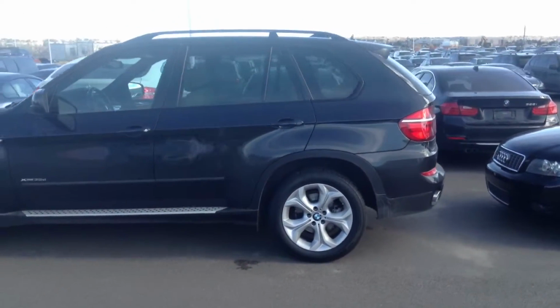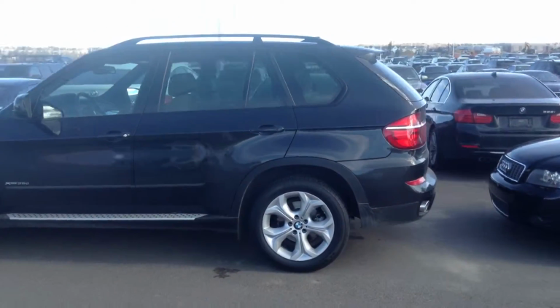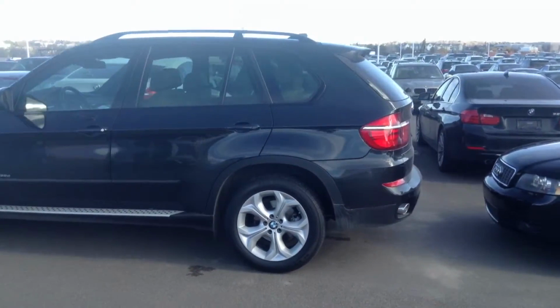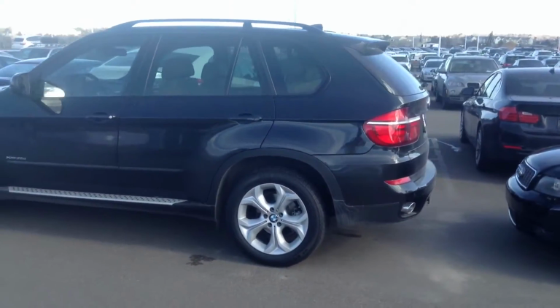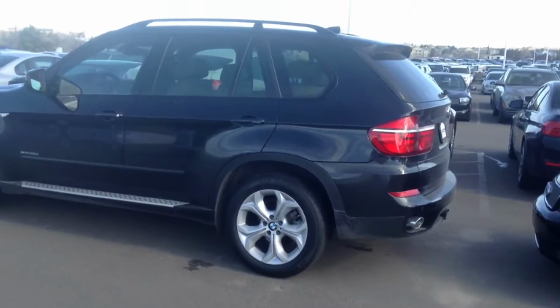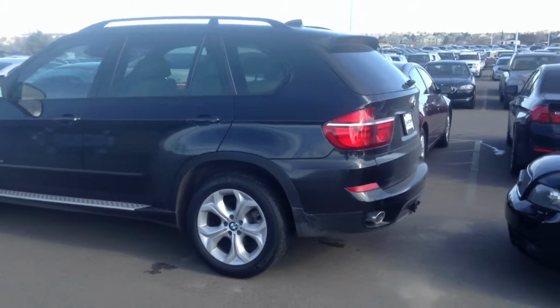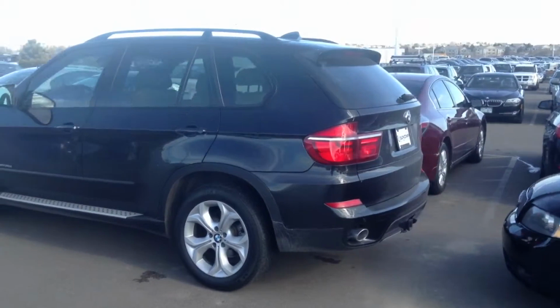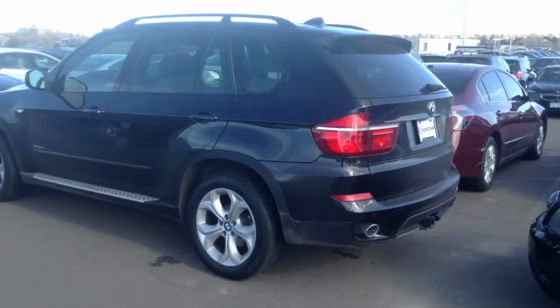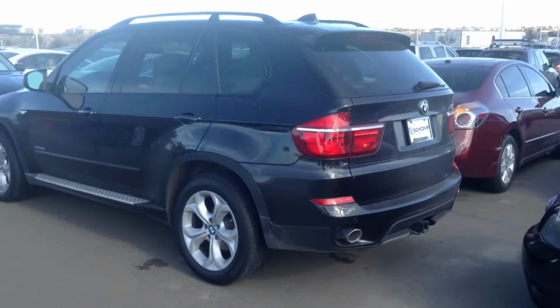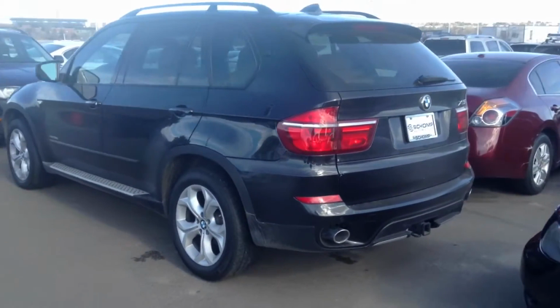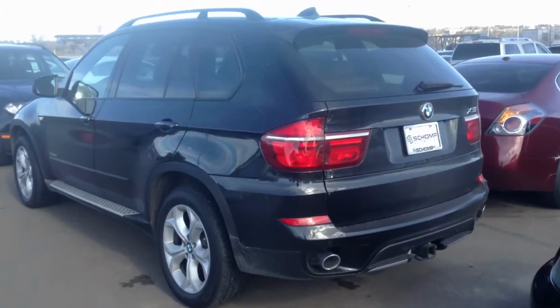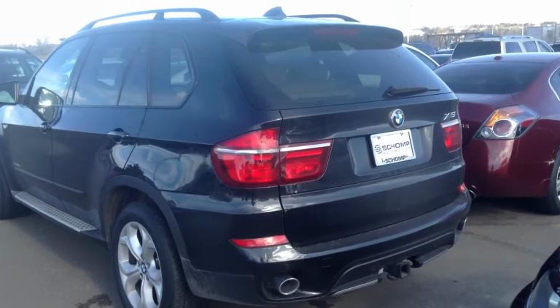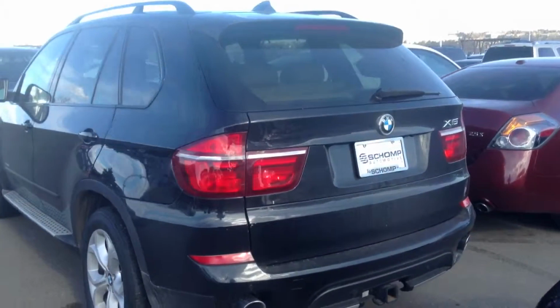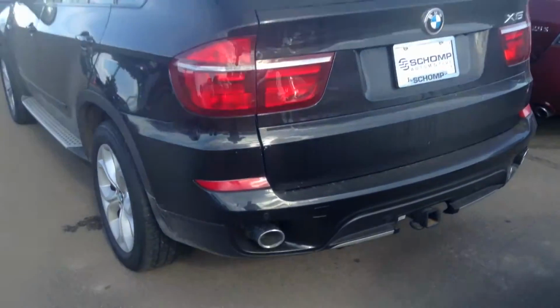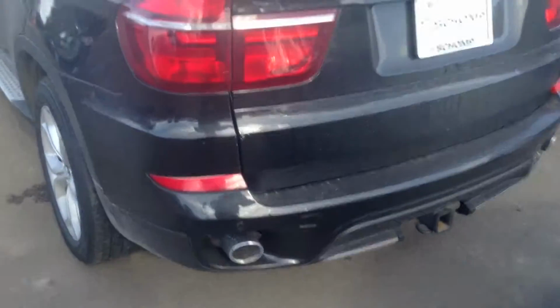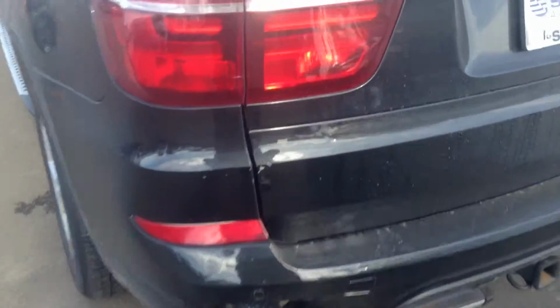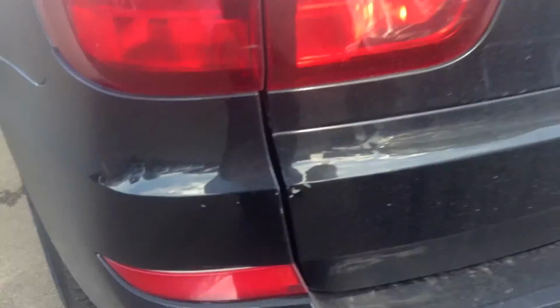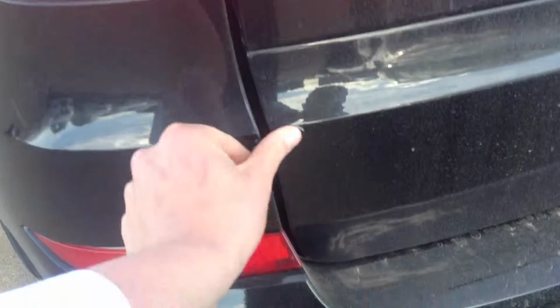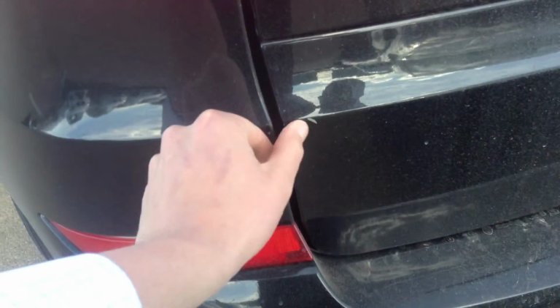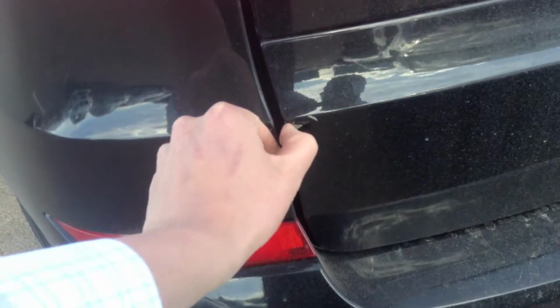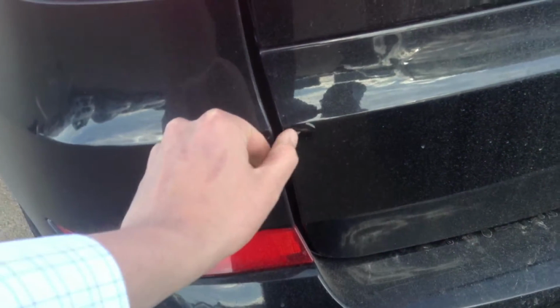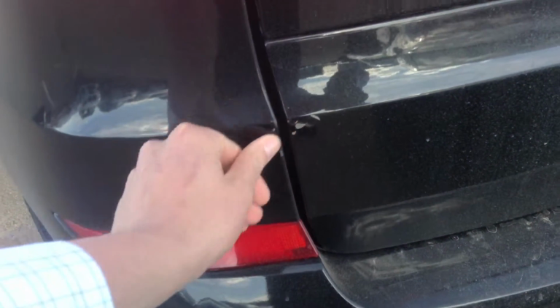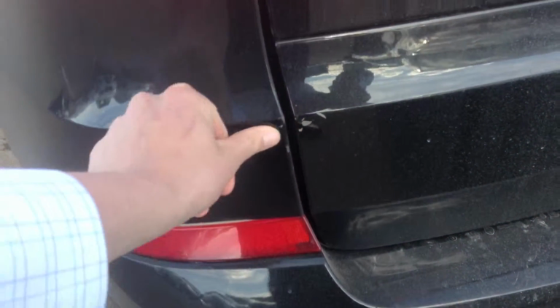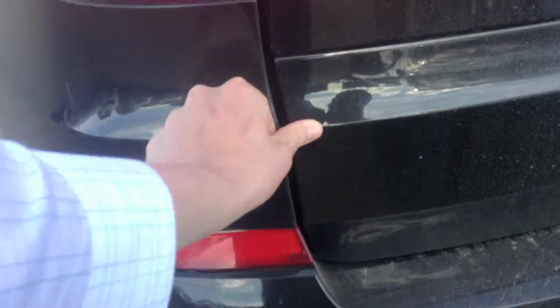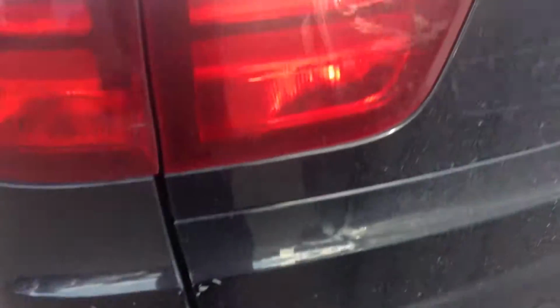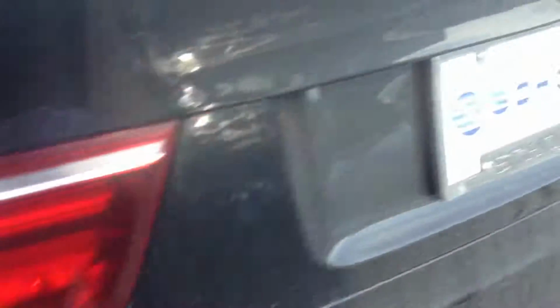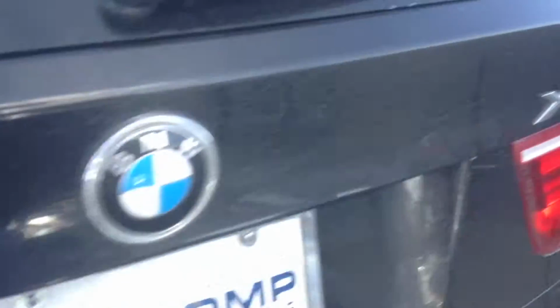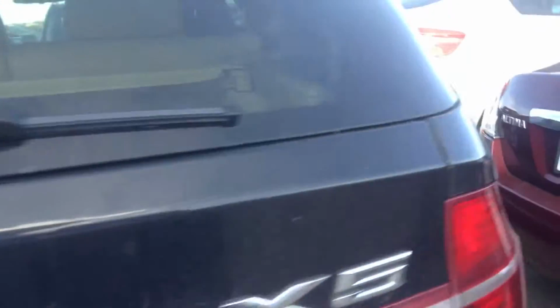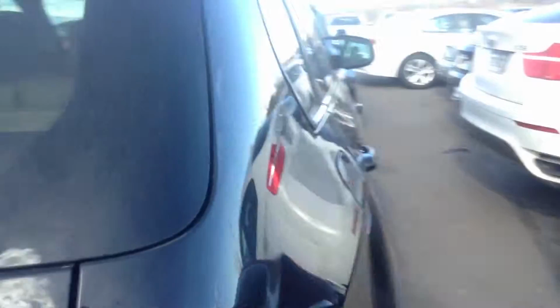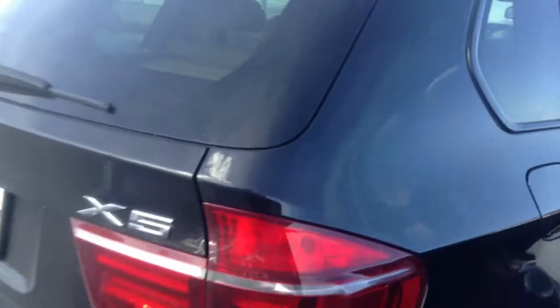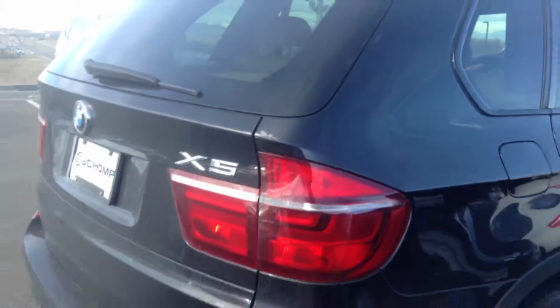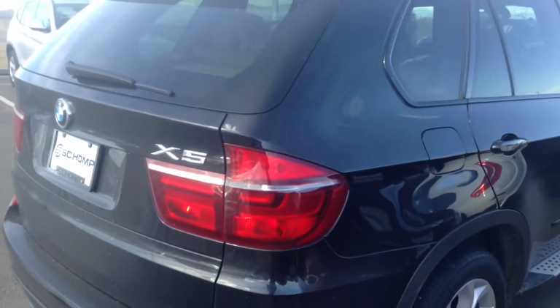it looks like it's in excellent shape. It's got the black exterior with the beige interior. There's a little something — looks like it's just dirt, actually it's a little scratch — nothing too major. I don't see any